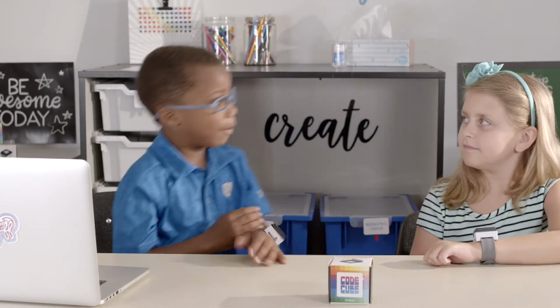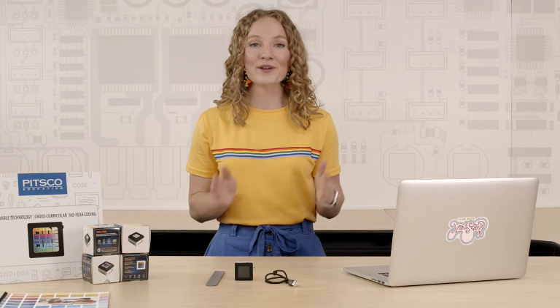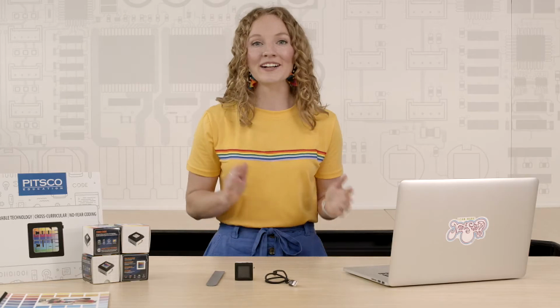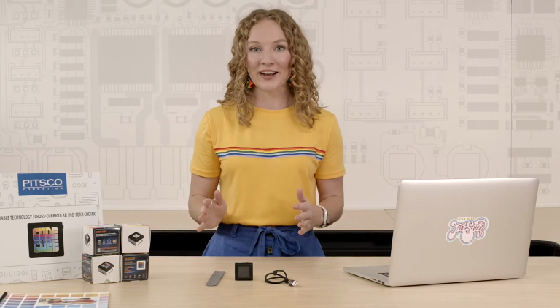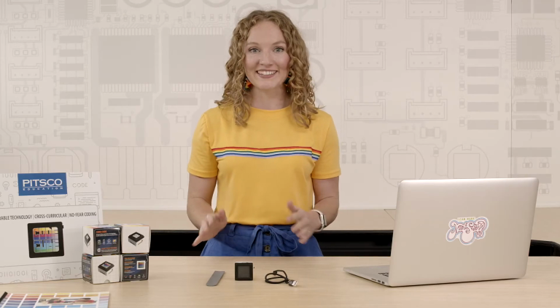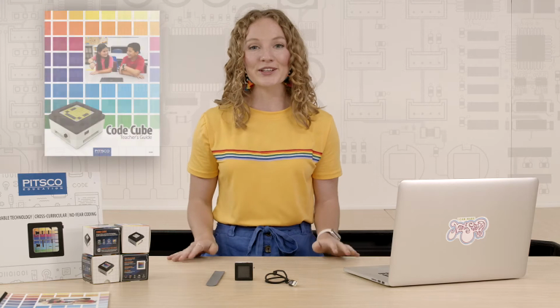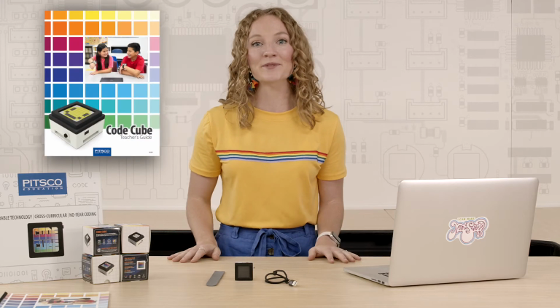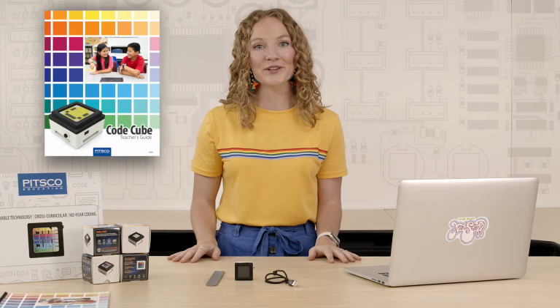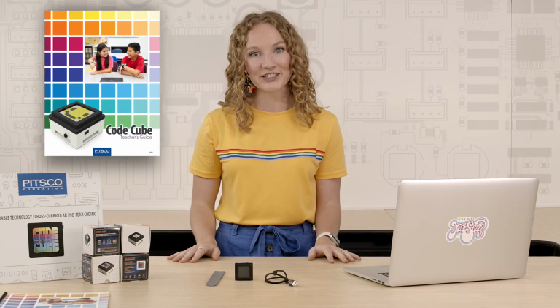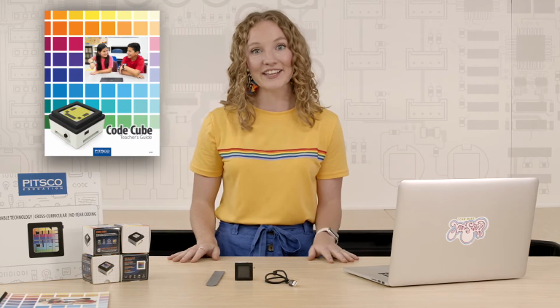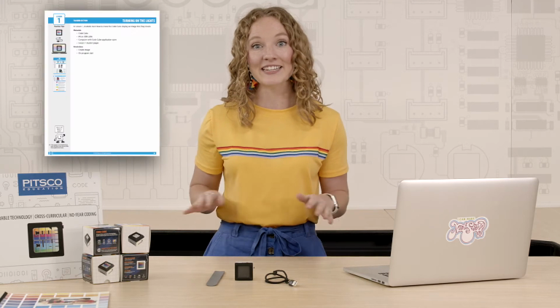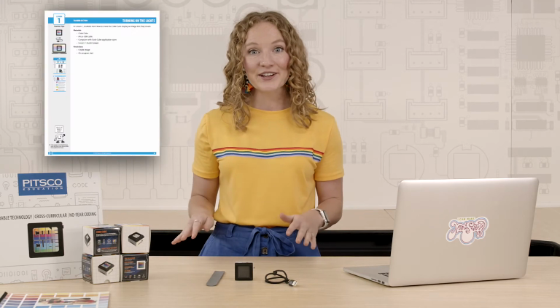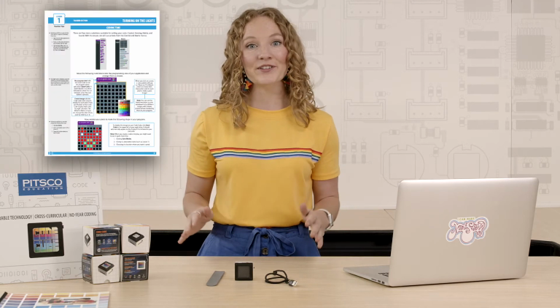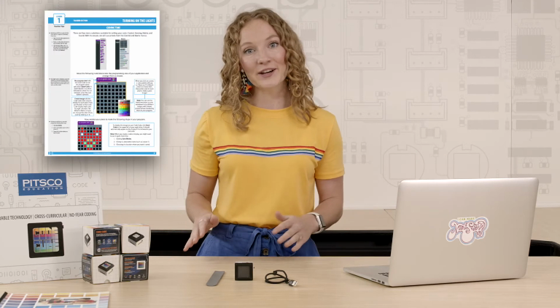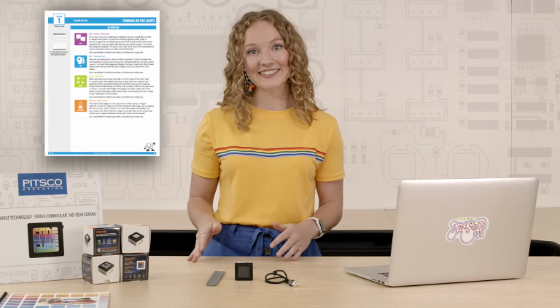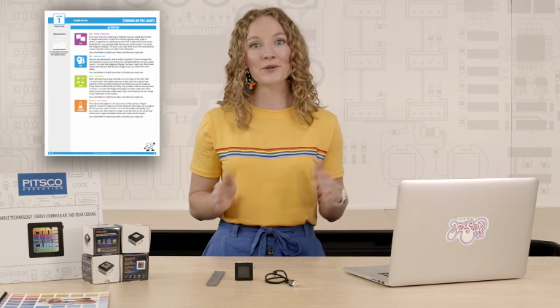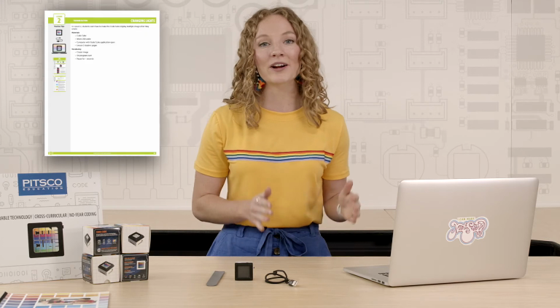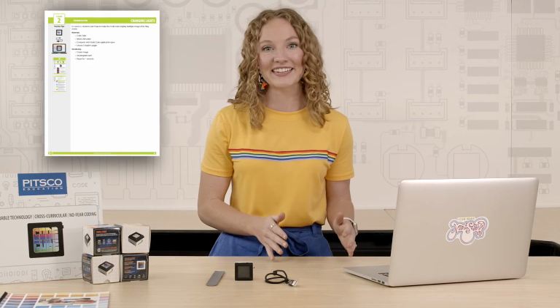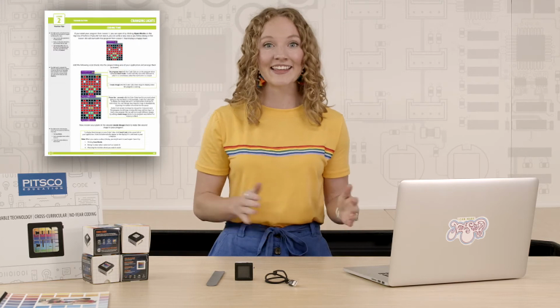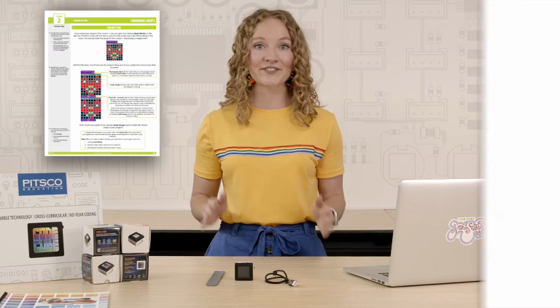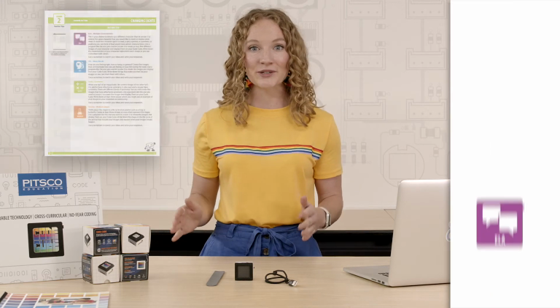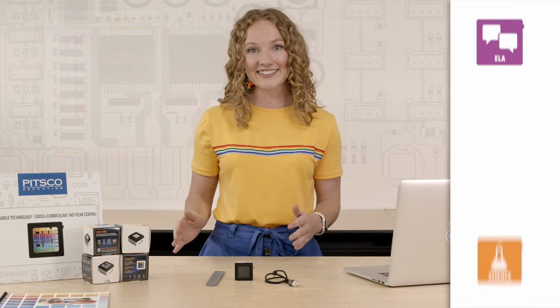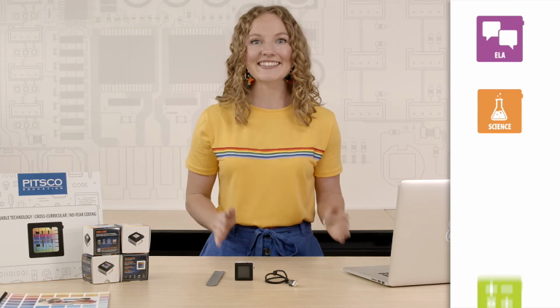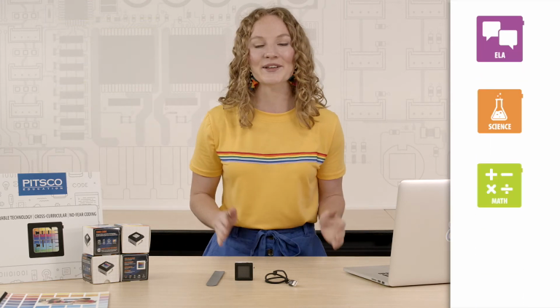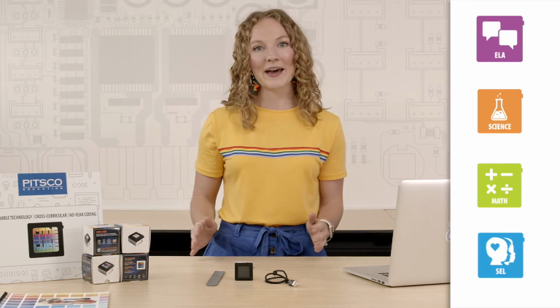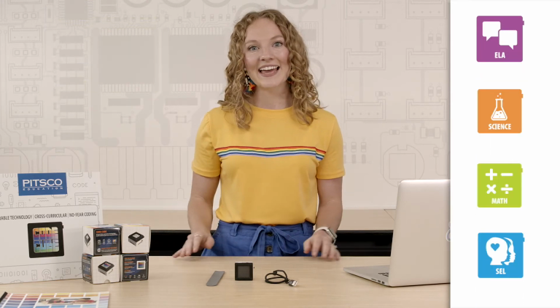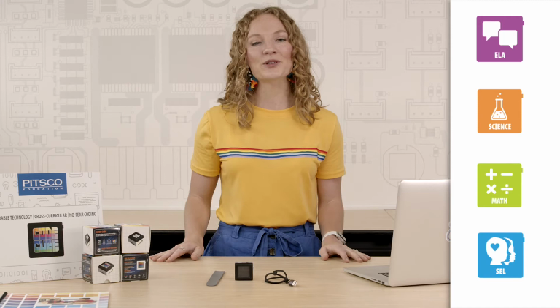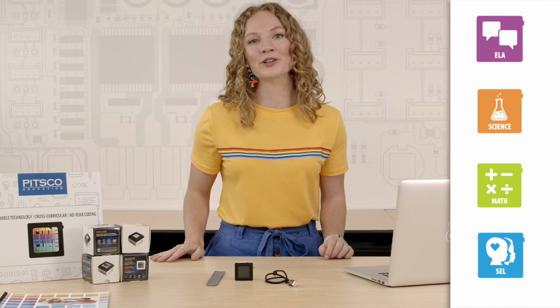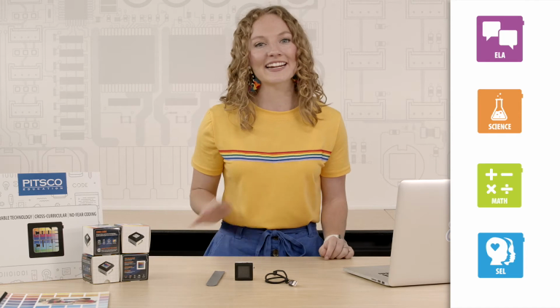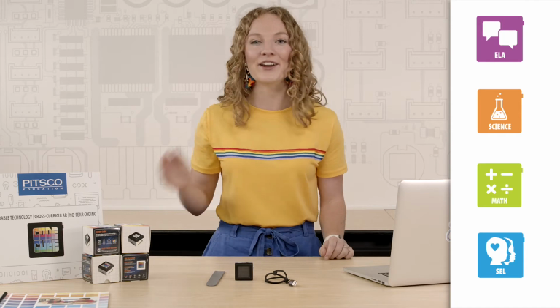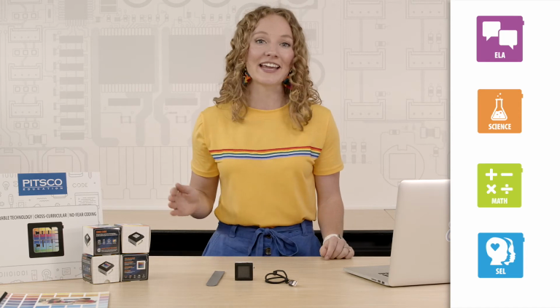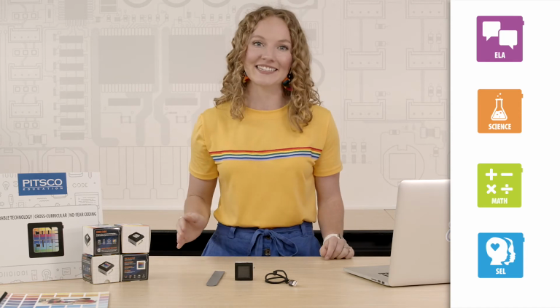Aside from the hardware and software elements, CodeCube comes with a downloadable teacher's guide that features 10, 45-minute coding lessons along with four activities in the areas of English language arts, science, math, and social-emotional learning that extend knowledge gained from the lessons.